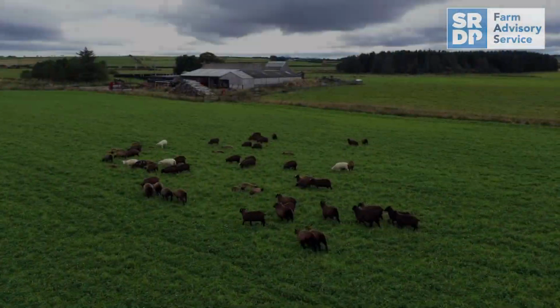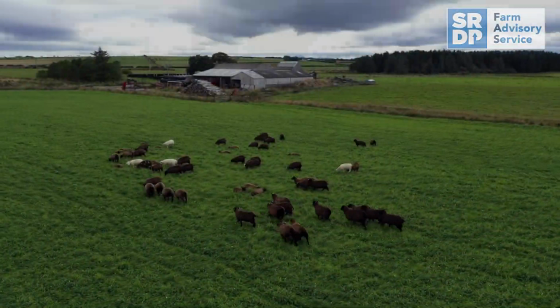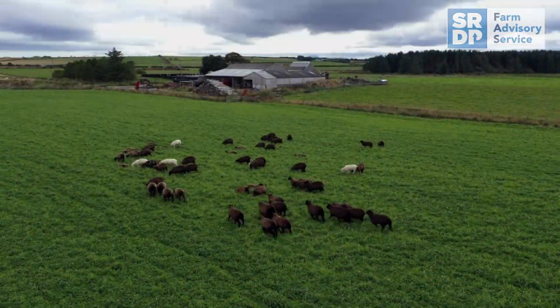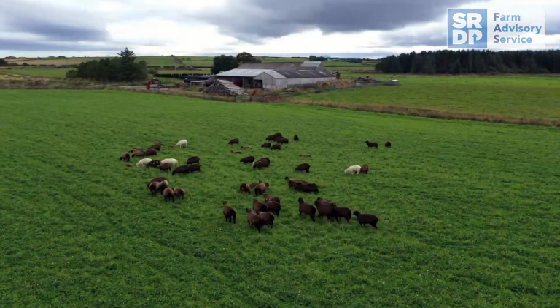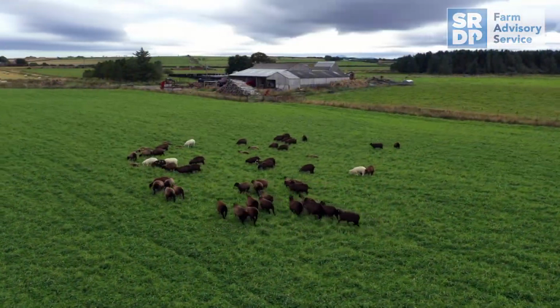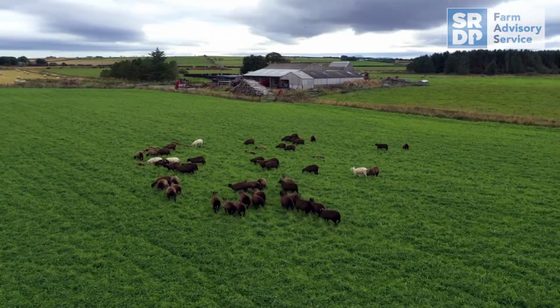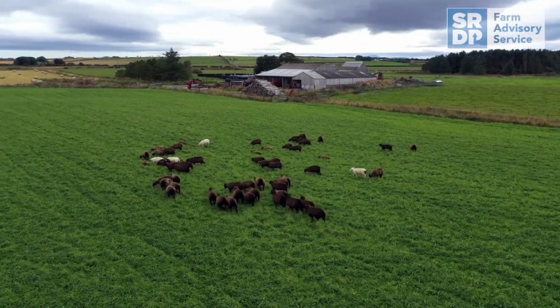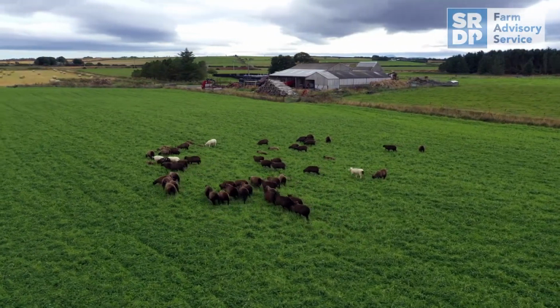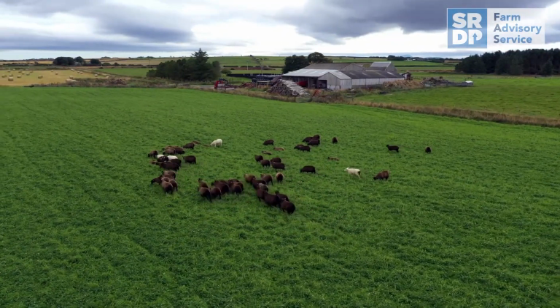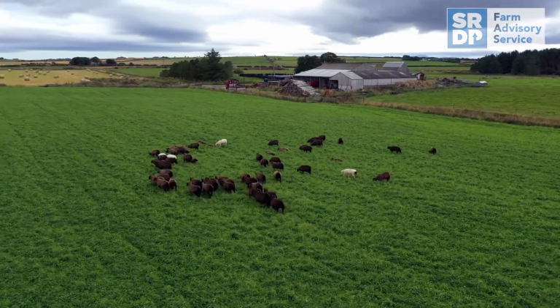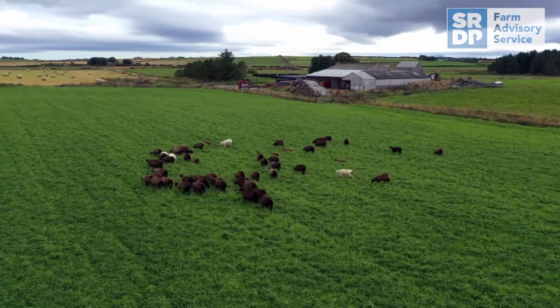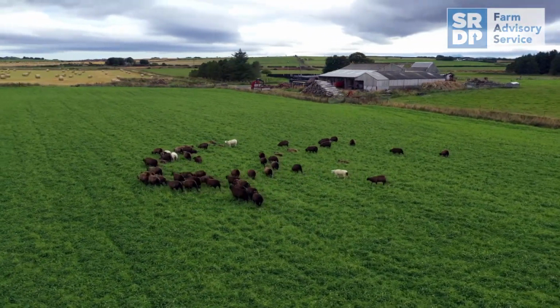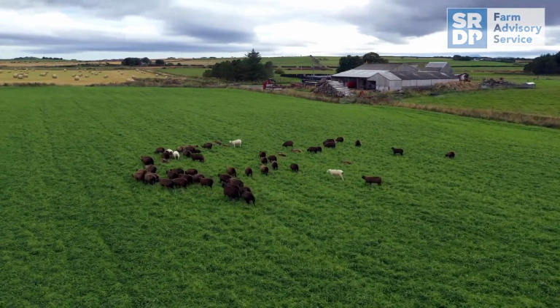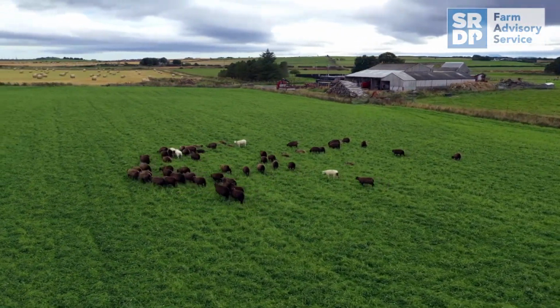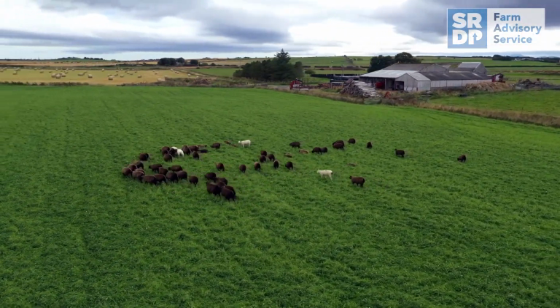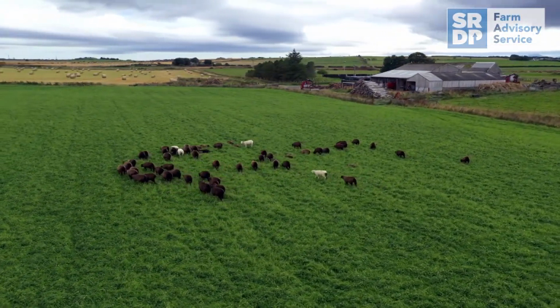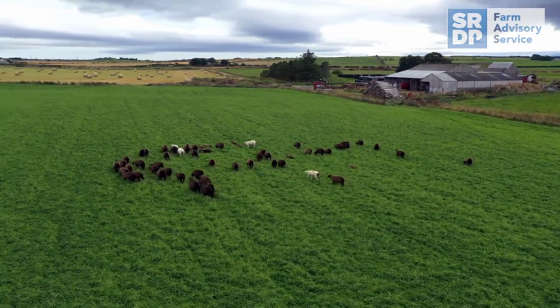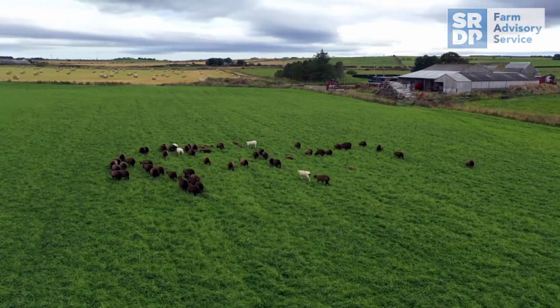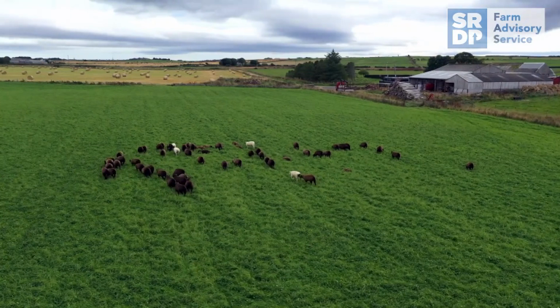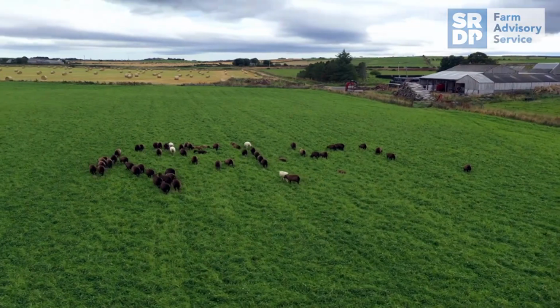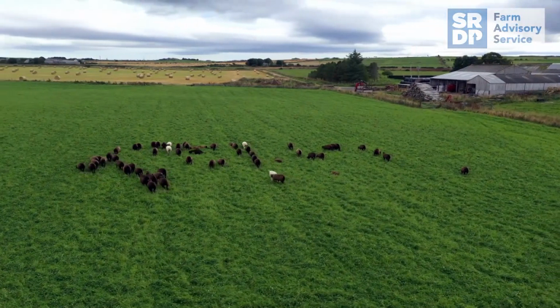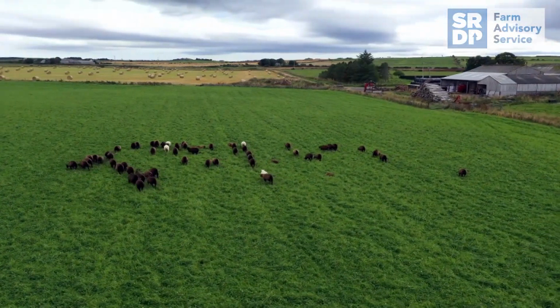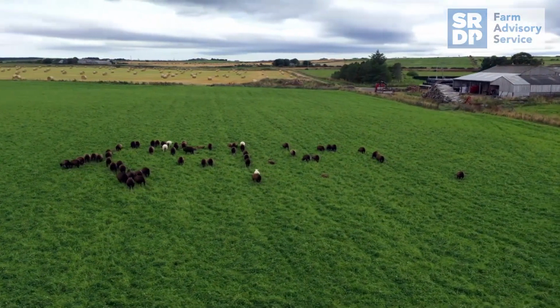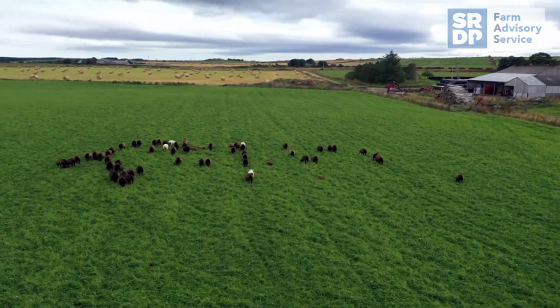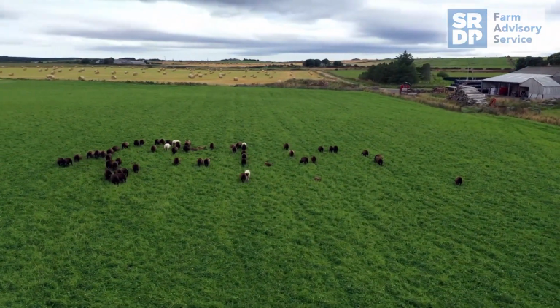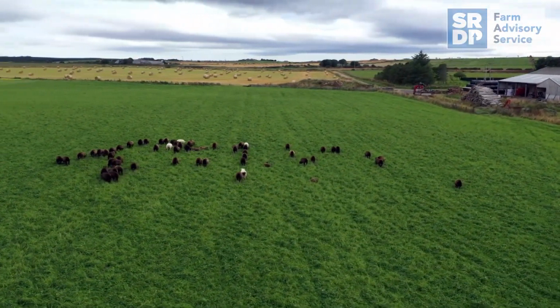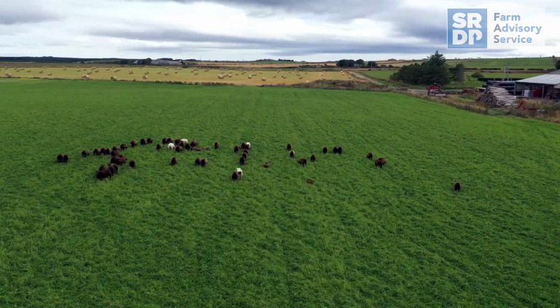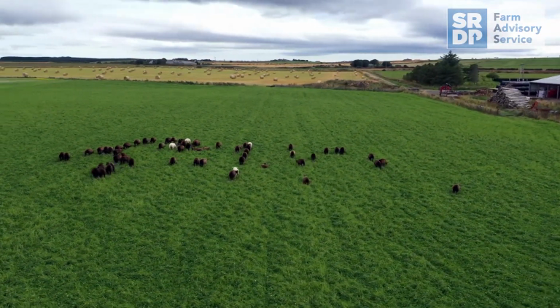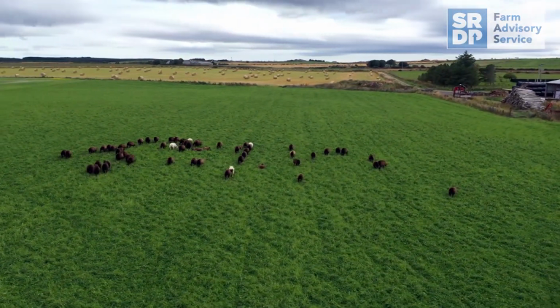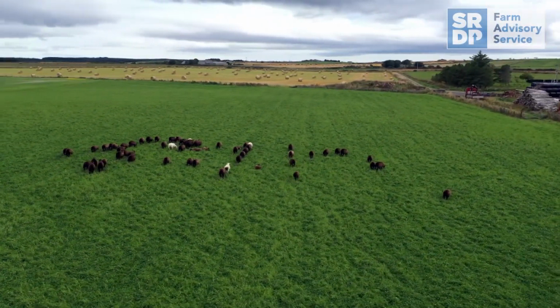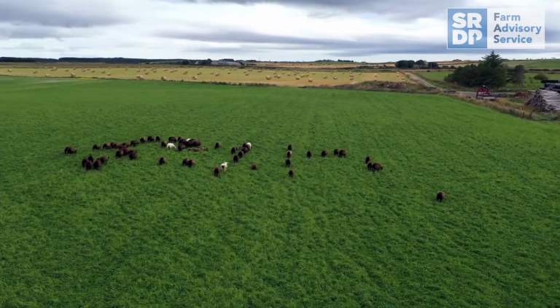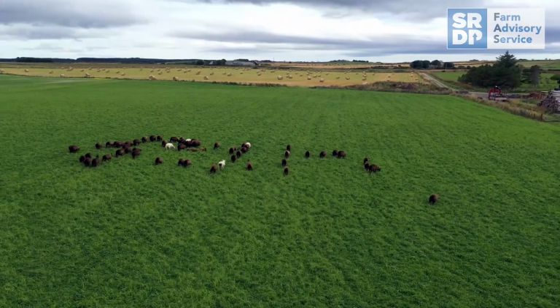Drones can be used to optimise many farming functions. For livestock farmers and crofters, the health and welfare of their animals is paramount, and using a drone is now proving to be an effective management tool.